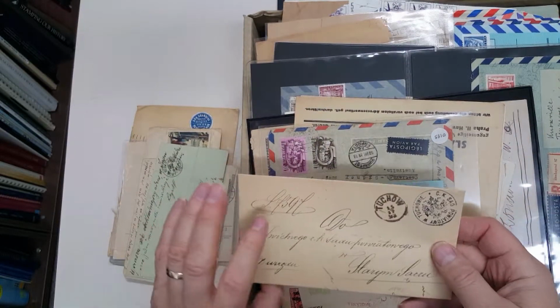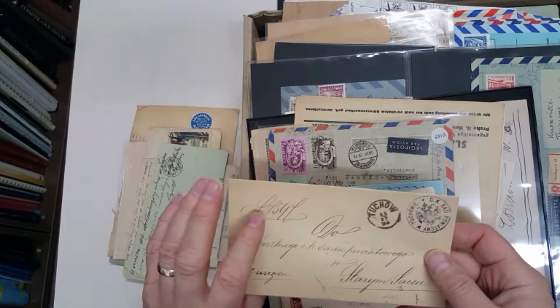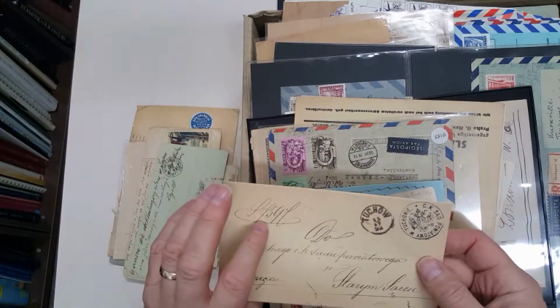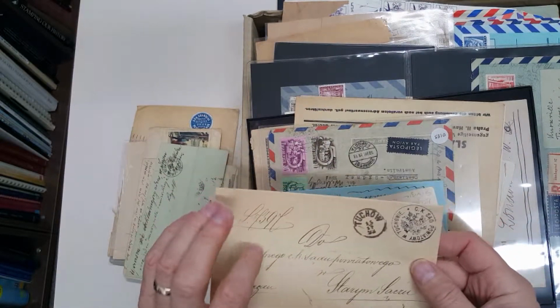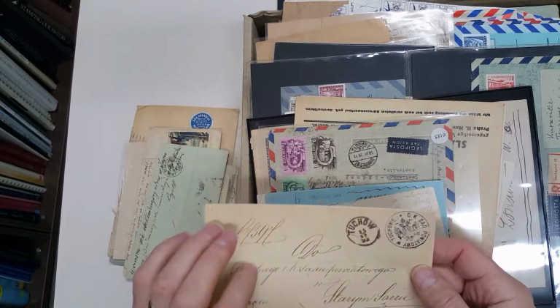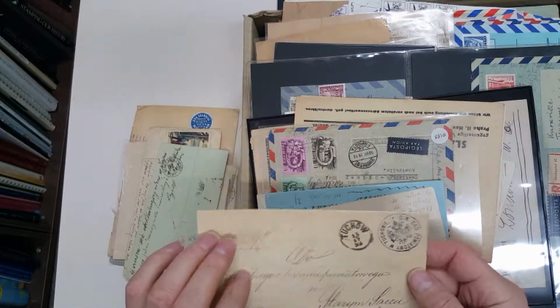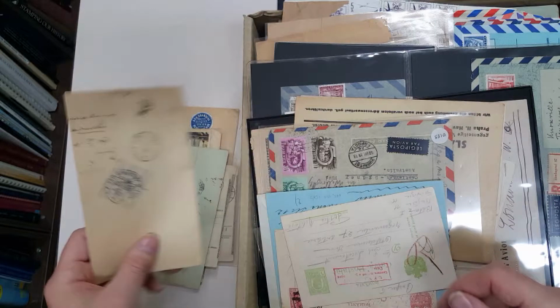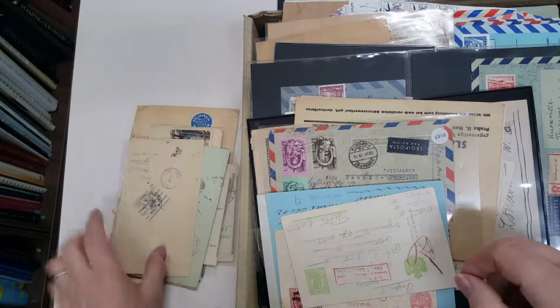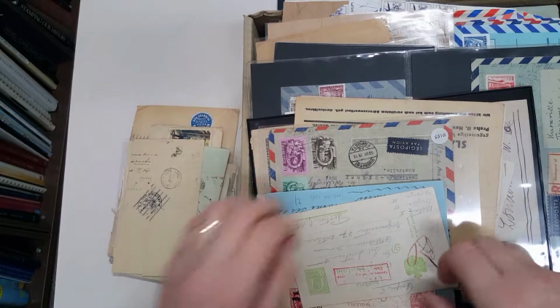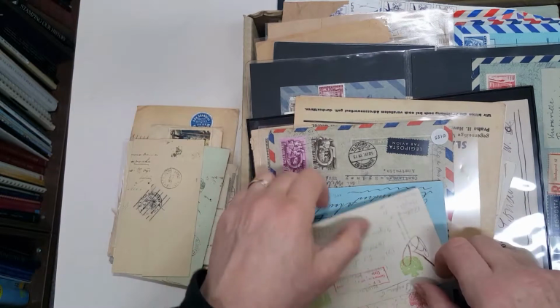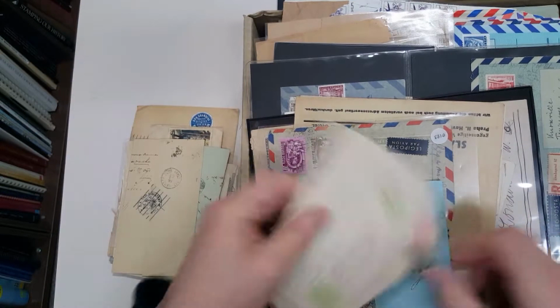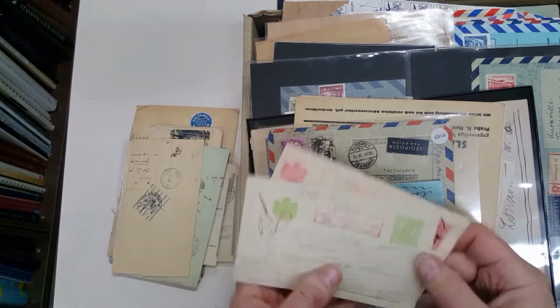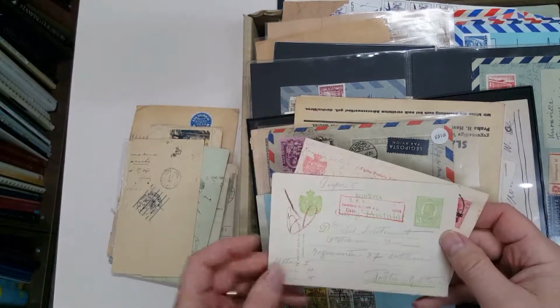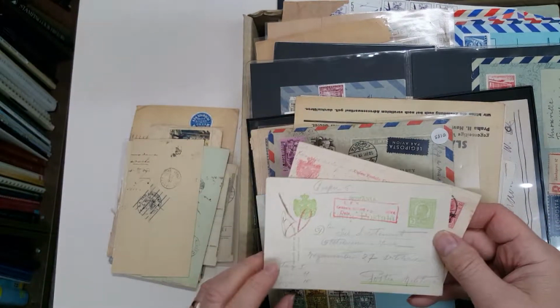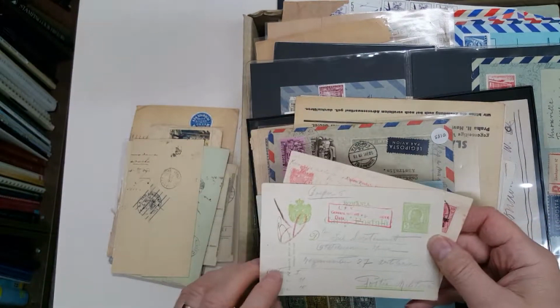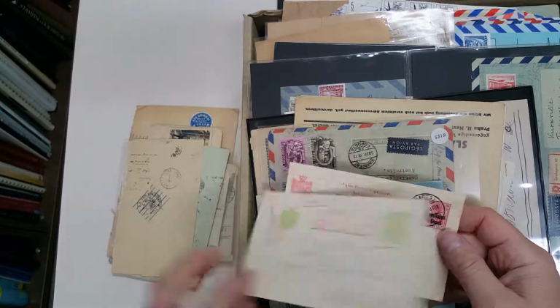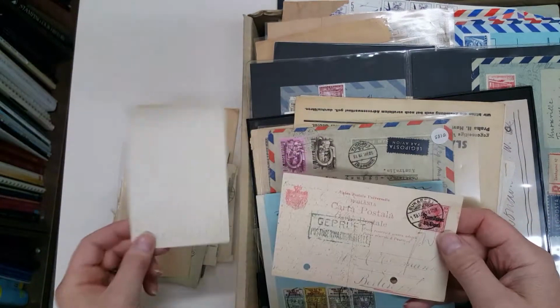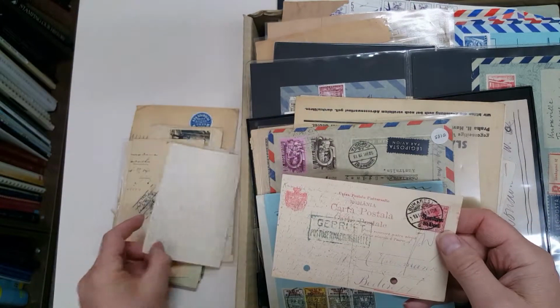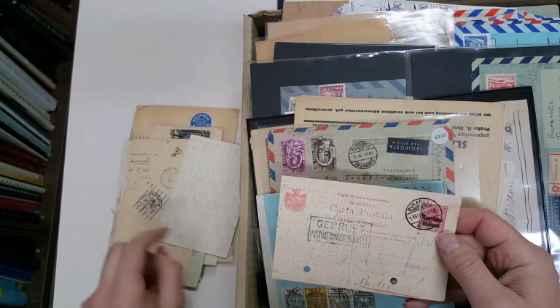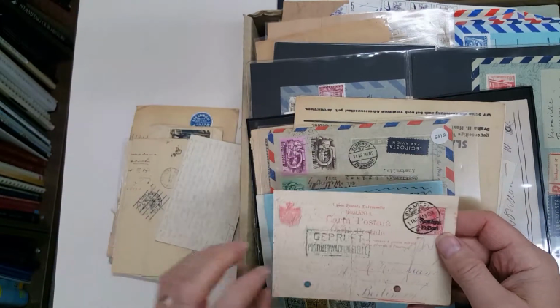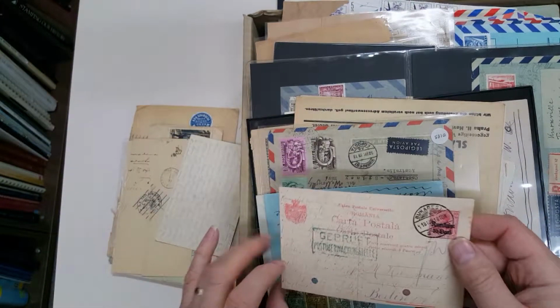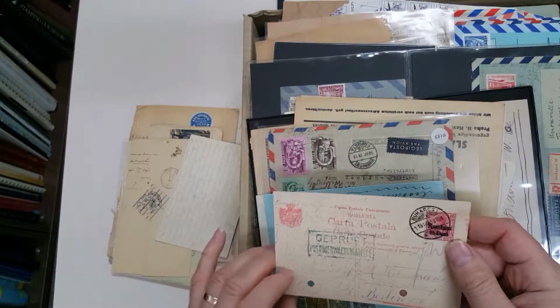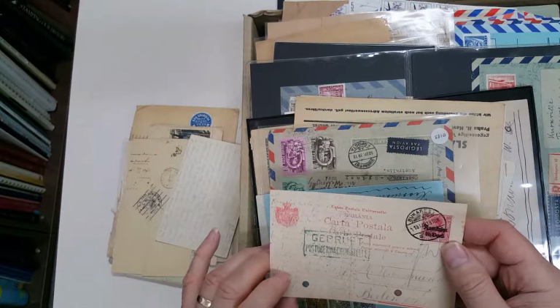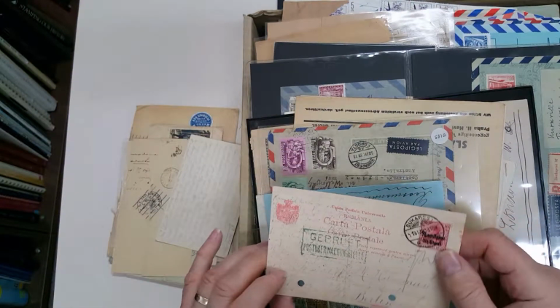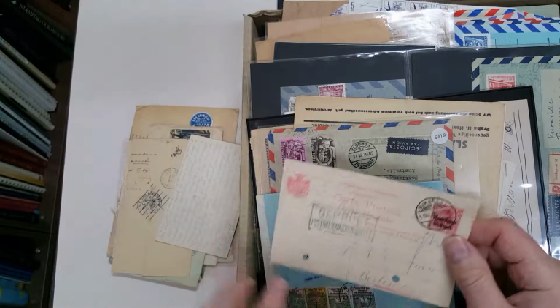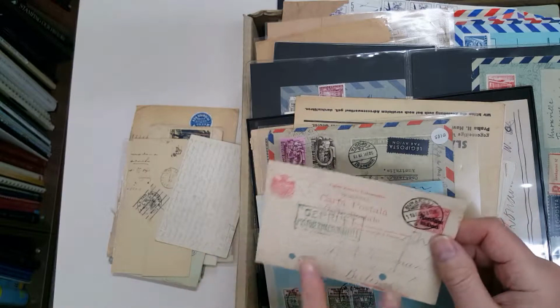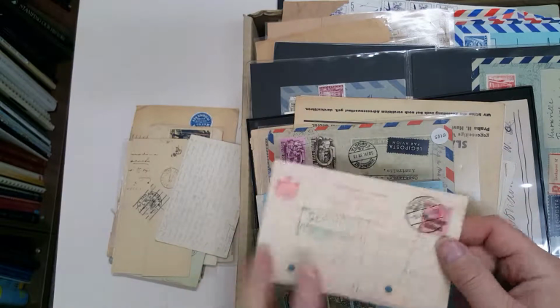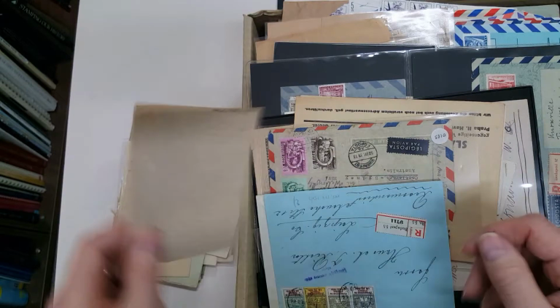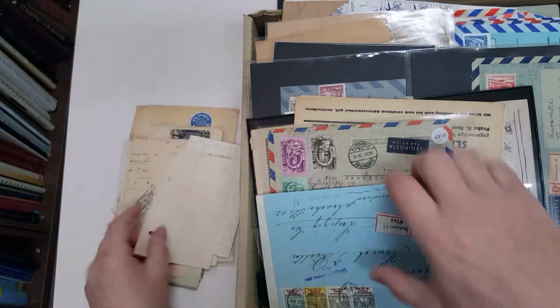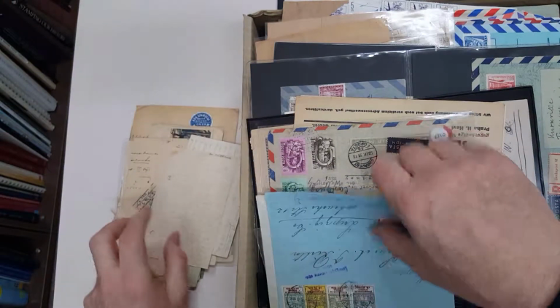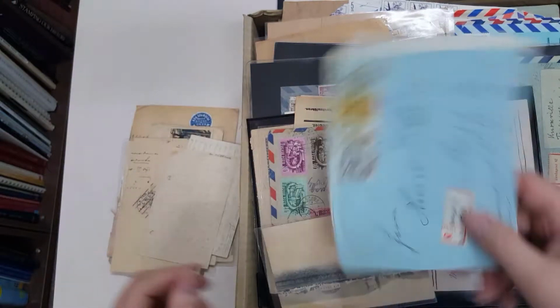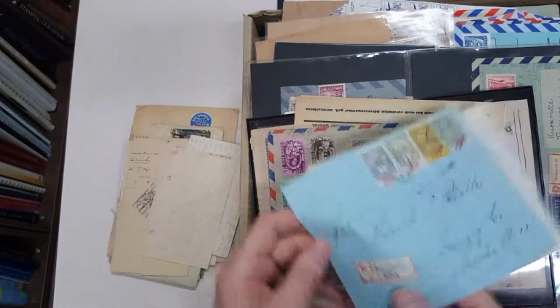Austria, Poland, Romania, German occupation of Romania — a couple of filing holes, unfortunately.